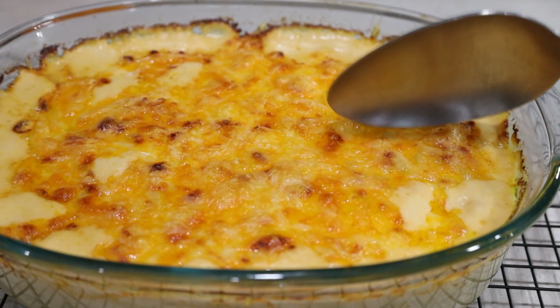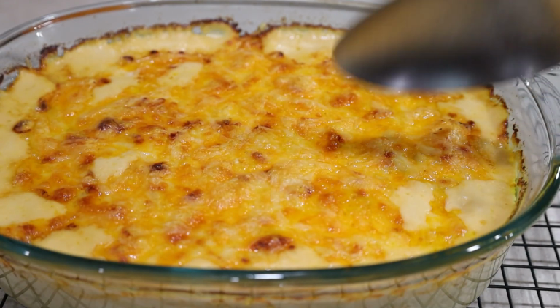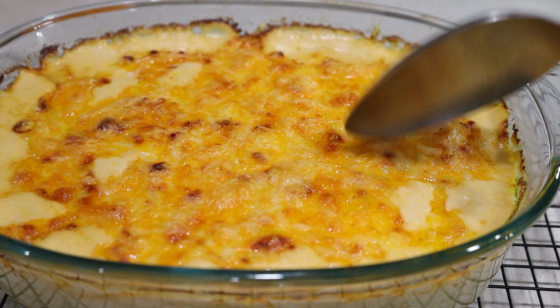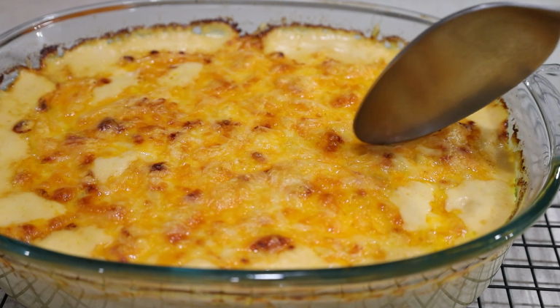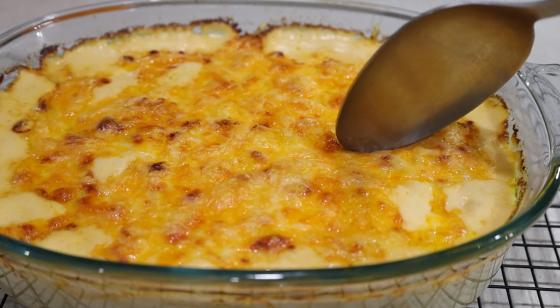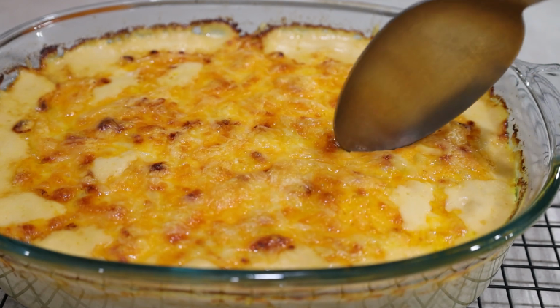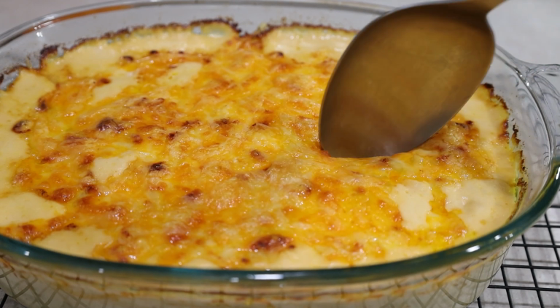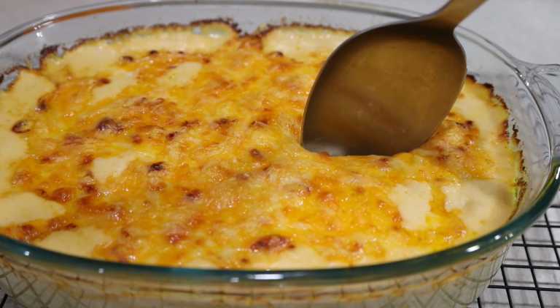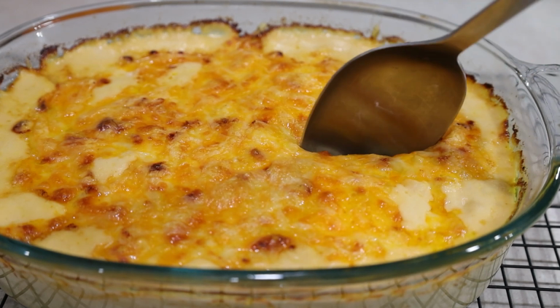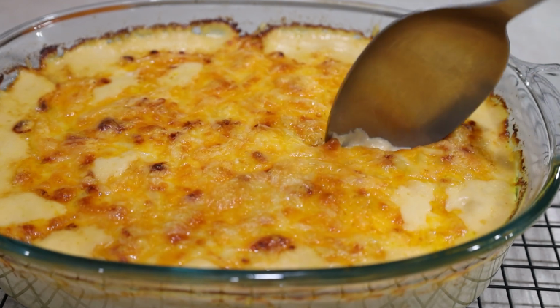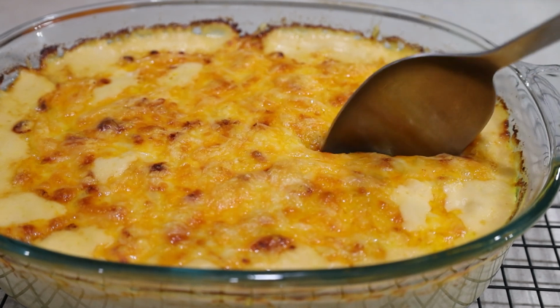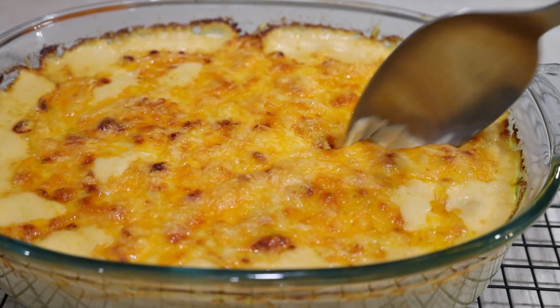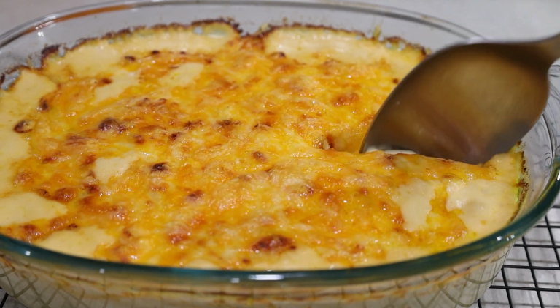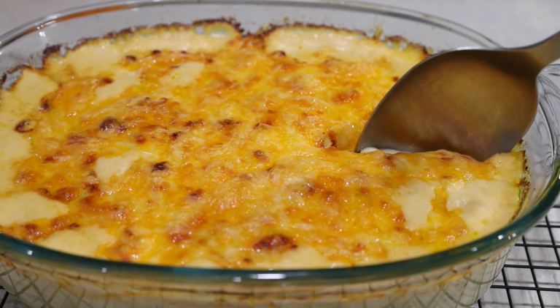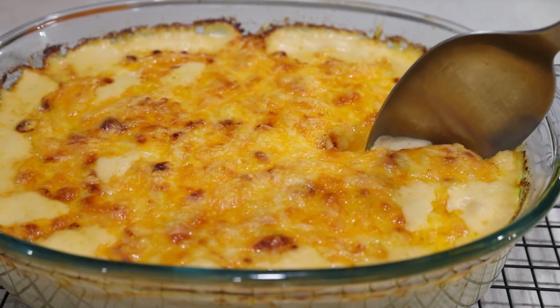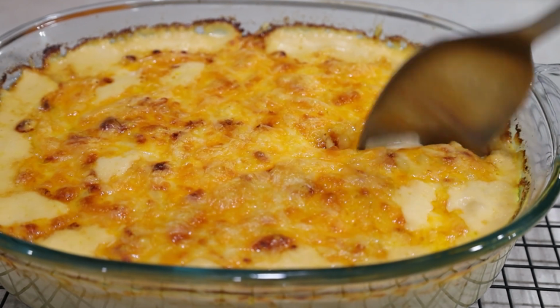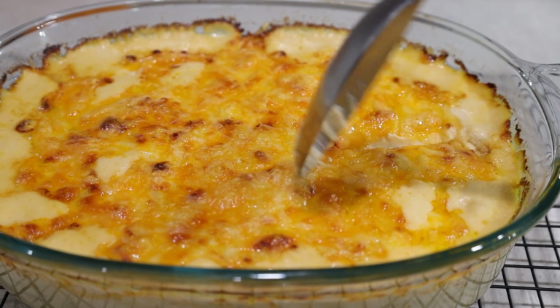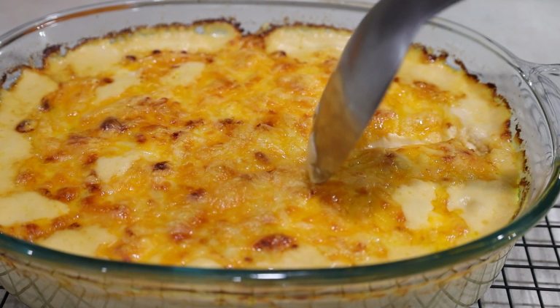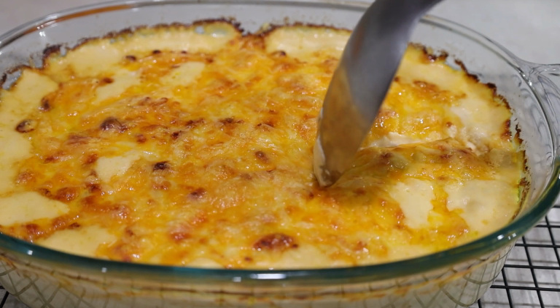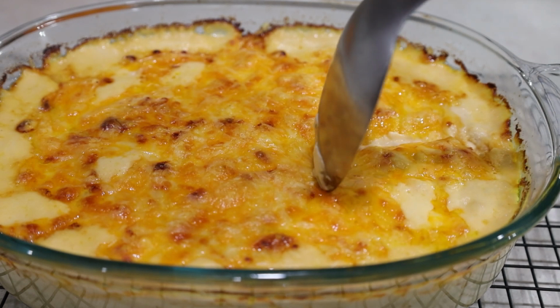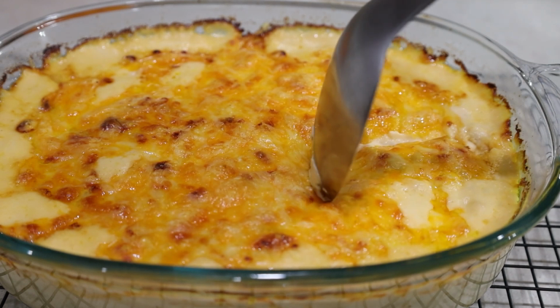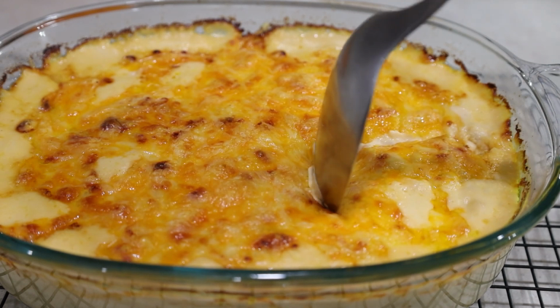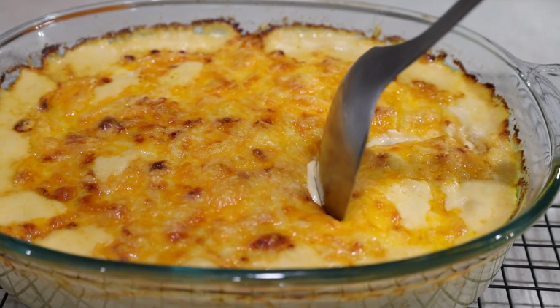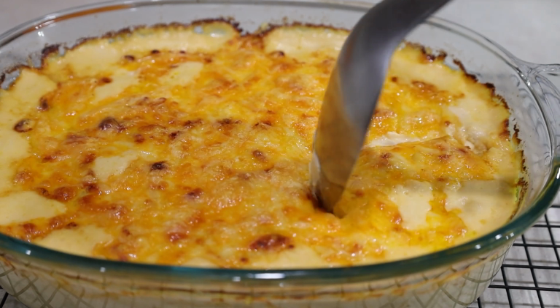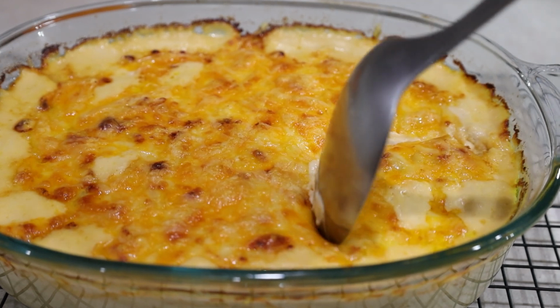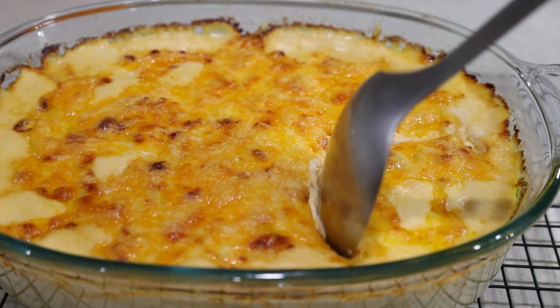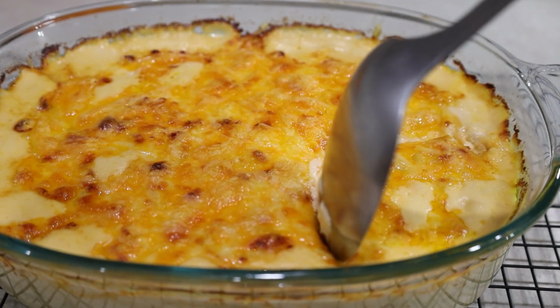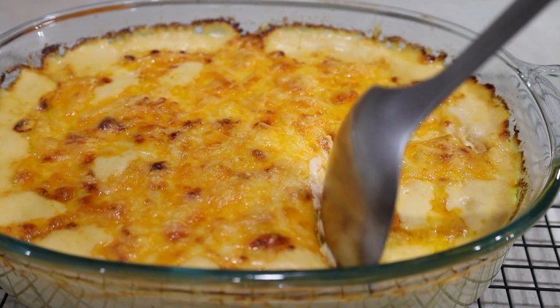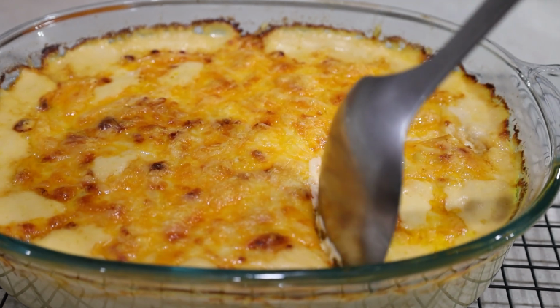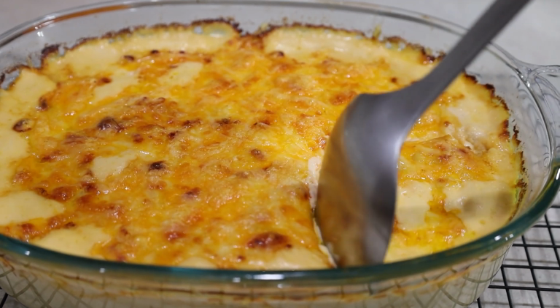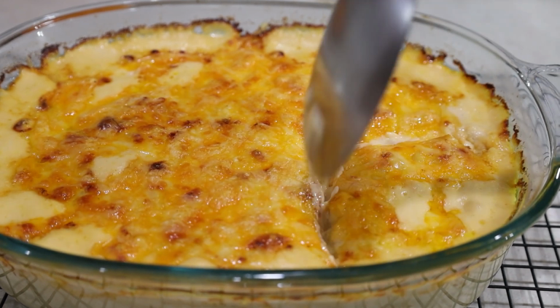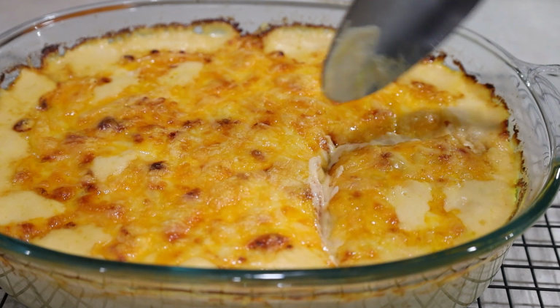Place it on a cooling rack for about five minutes to let it set a little bit, and then cut into this amazing creamy deliciousness. Look how crispy the cheese topping is!